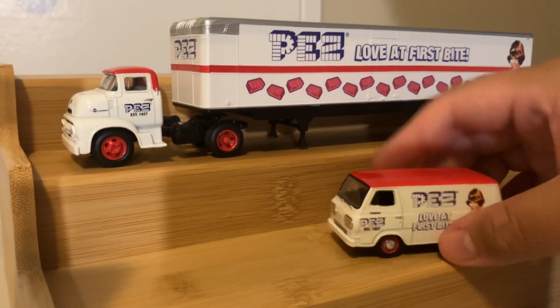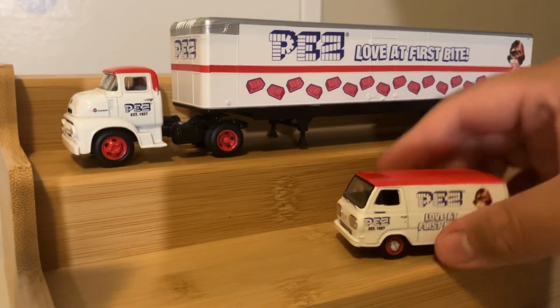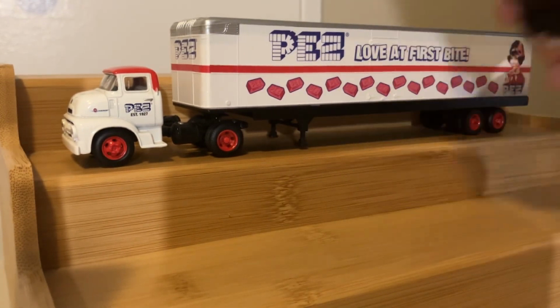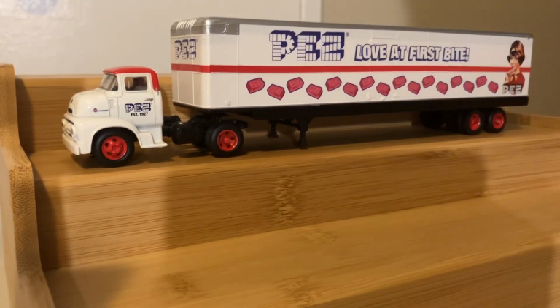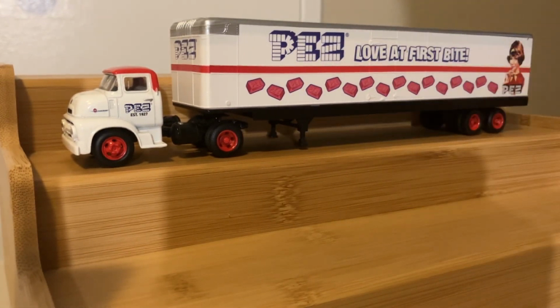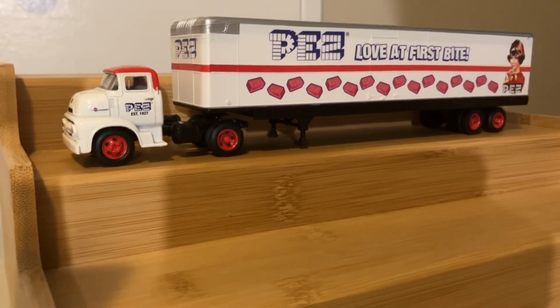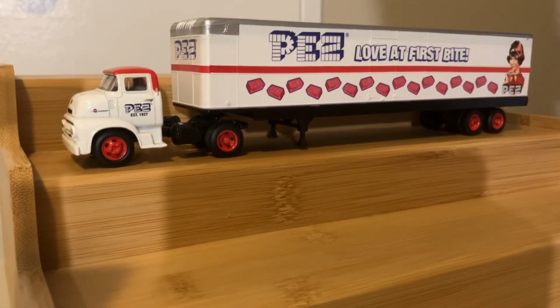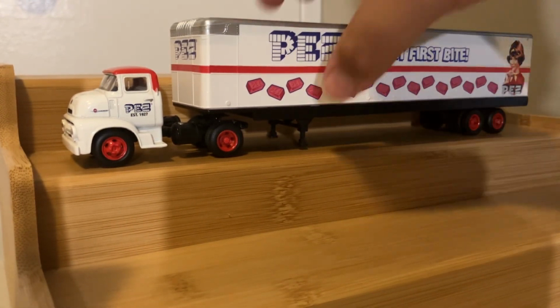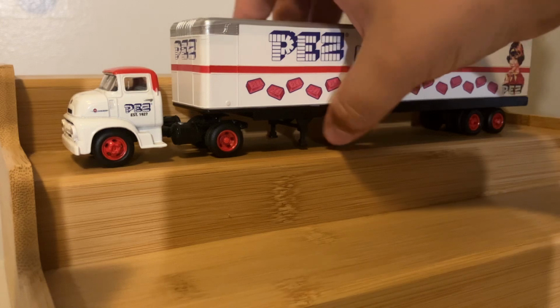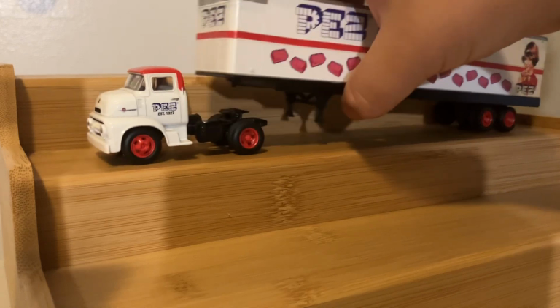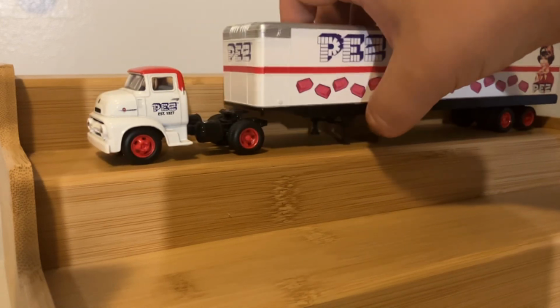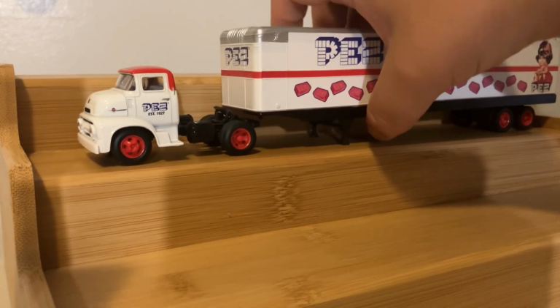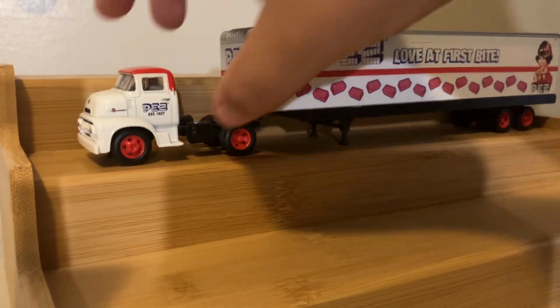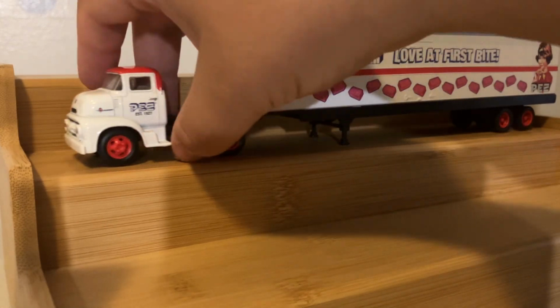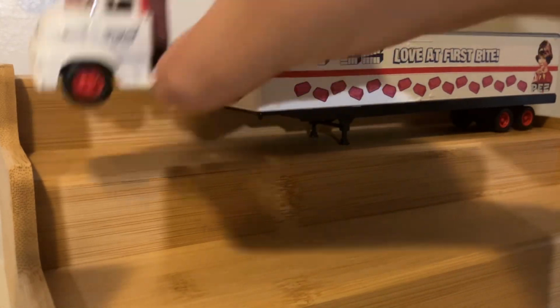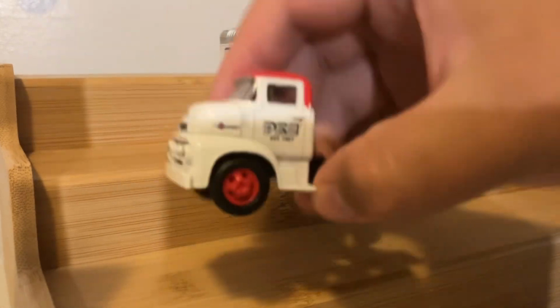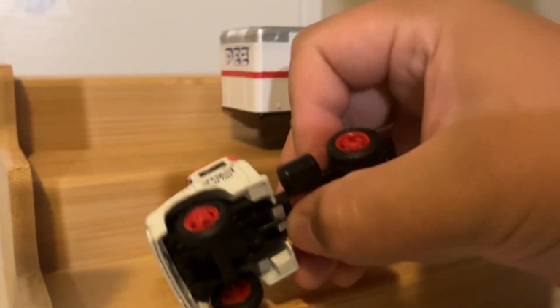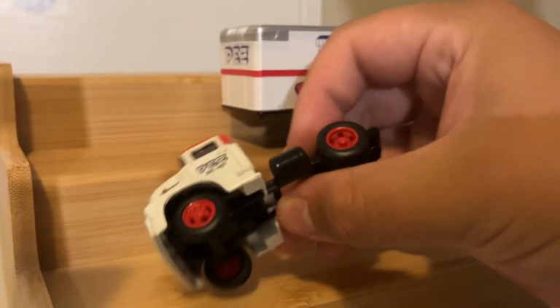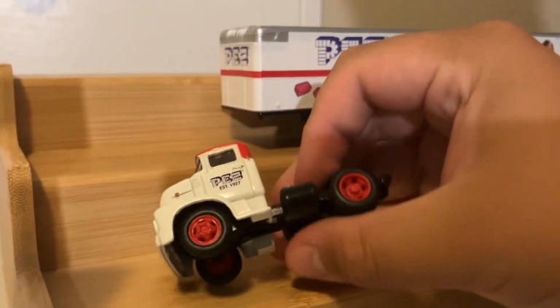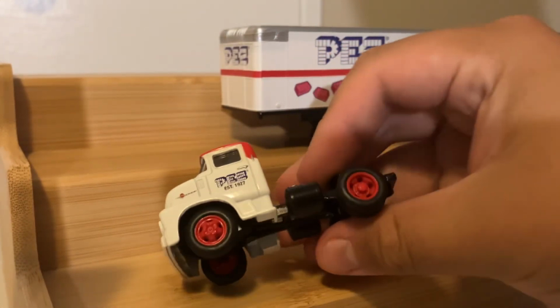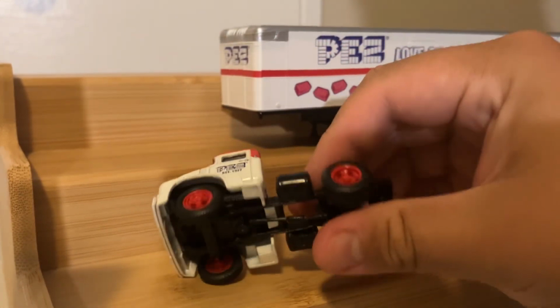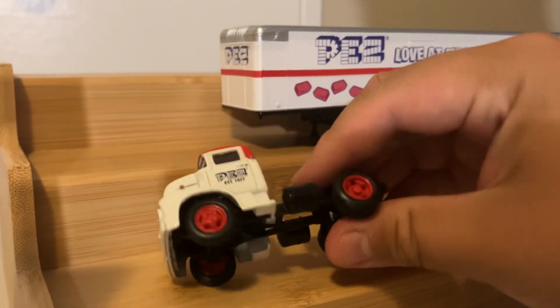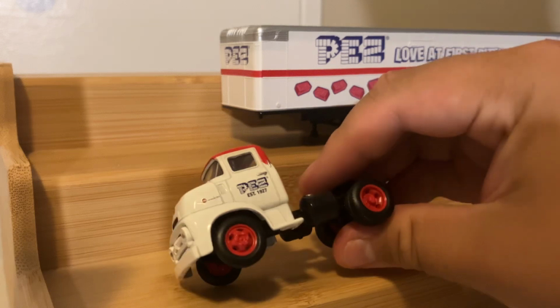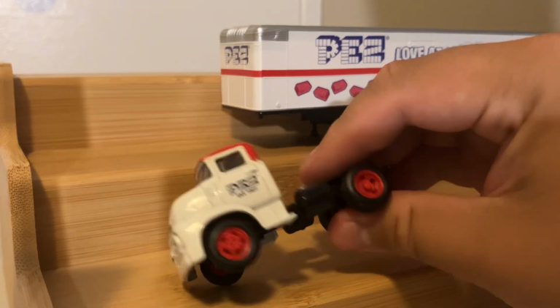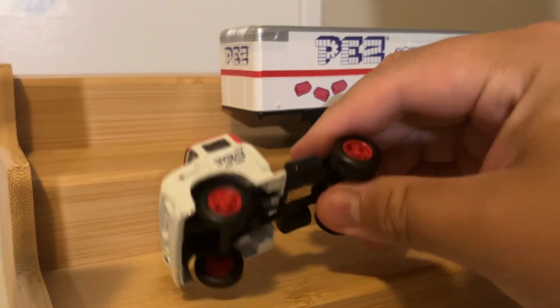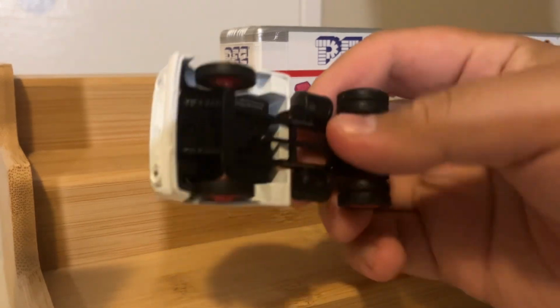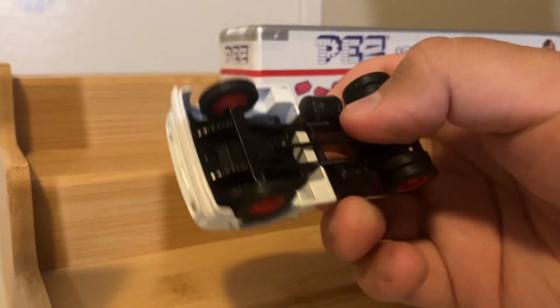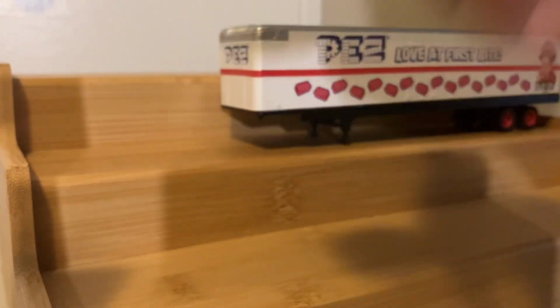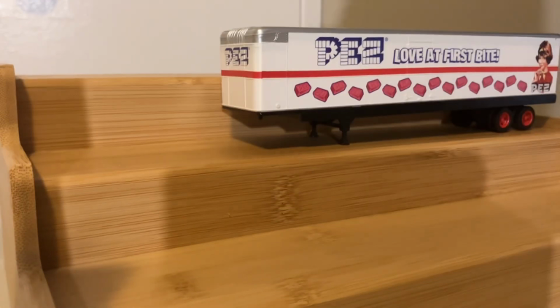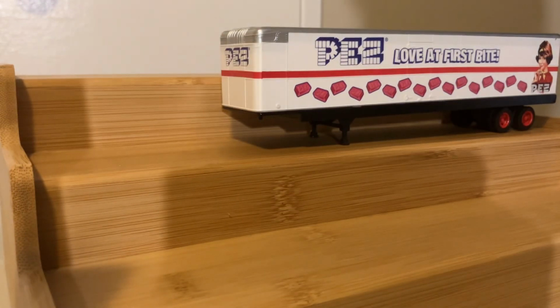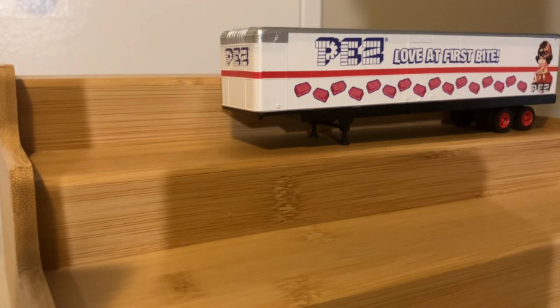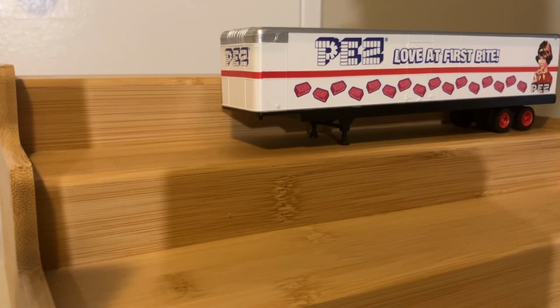So, we'll take our Ford van out and take a look at the Ford truck first. It is a 1956 Ford cab over engine.